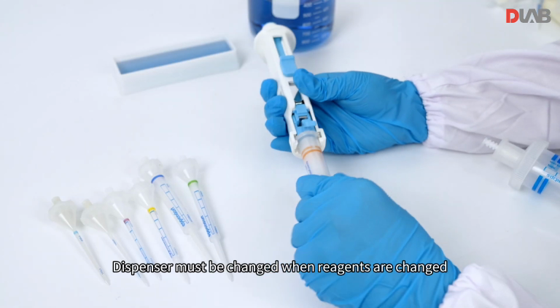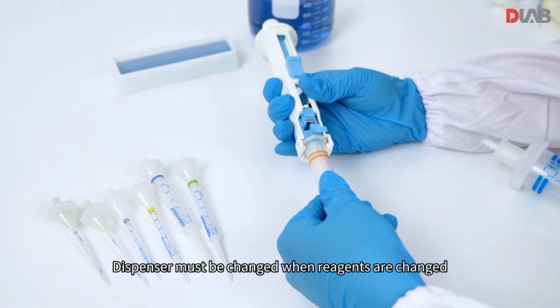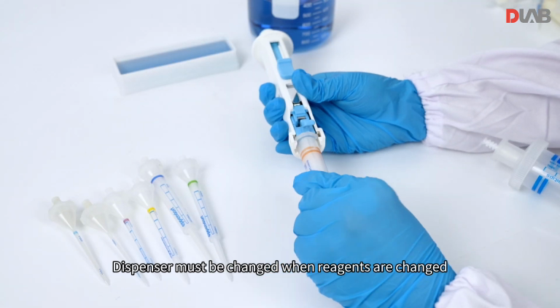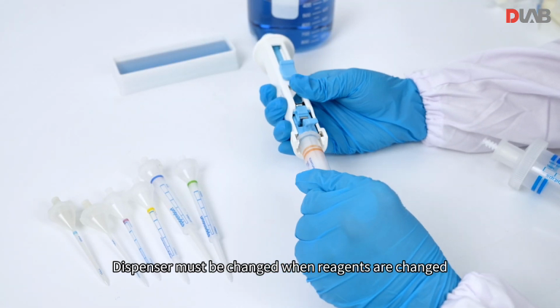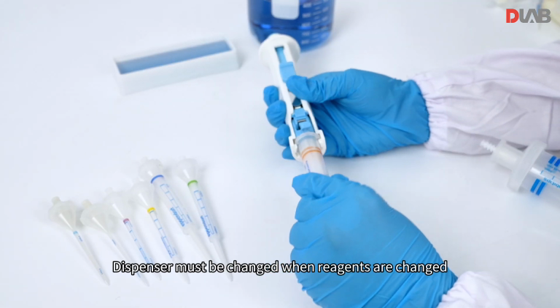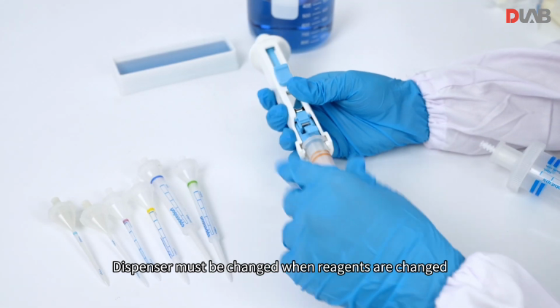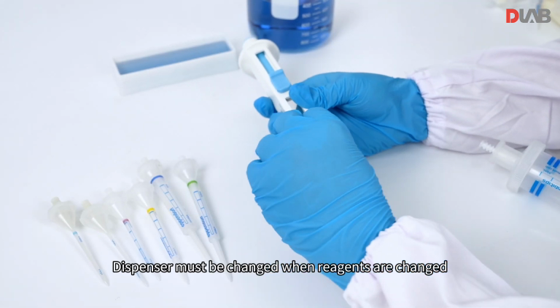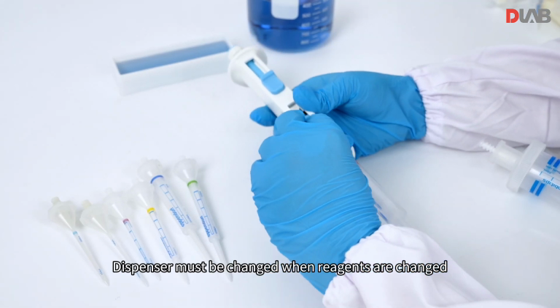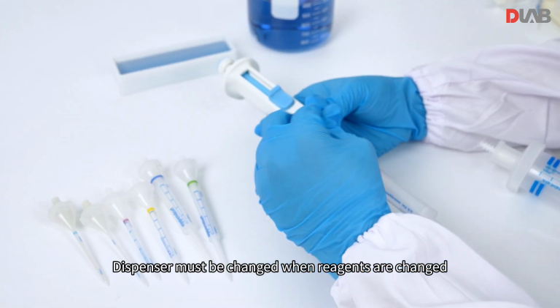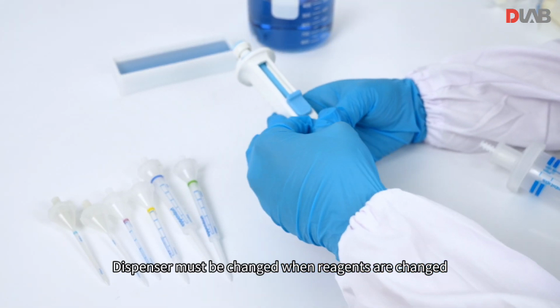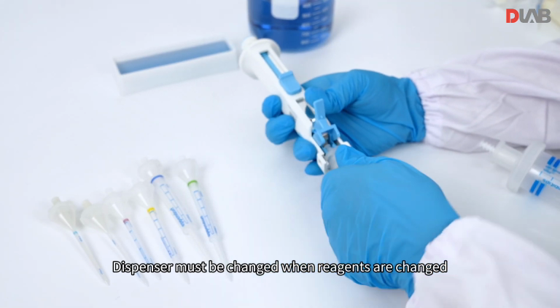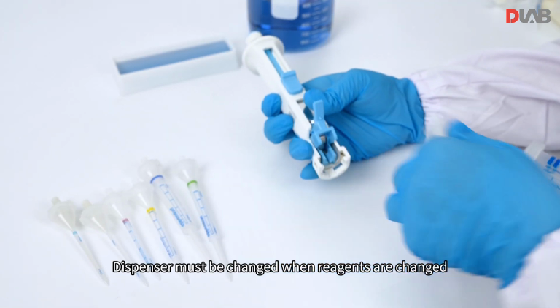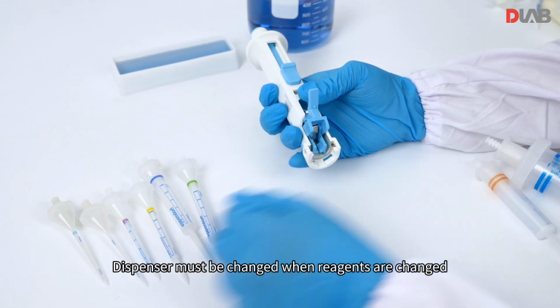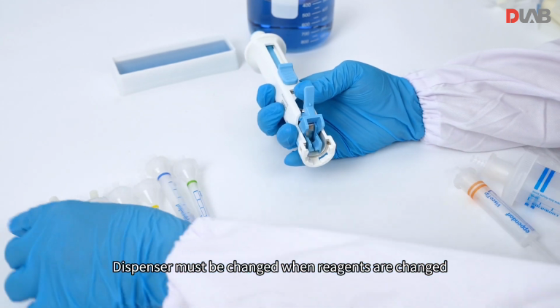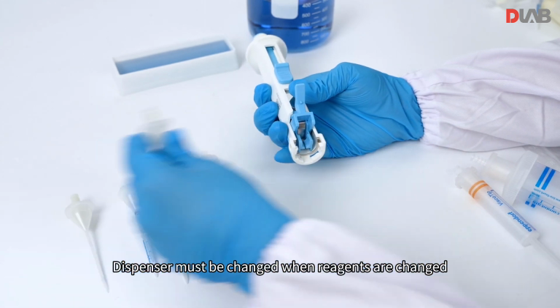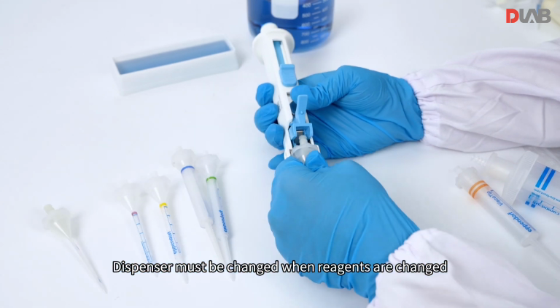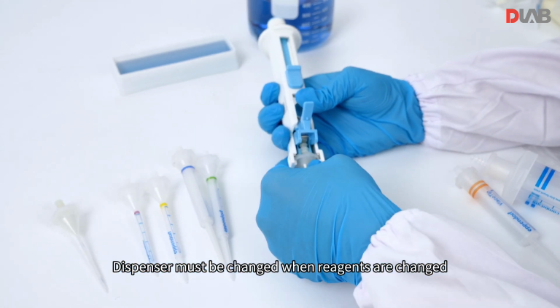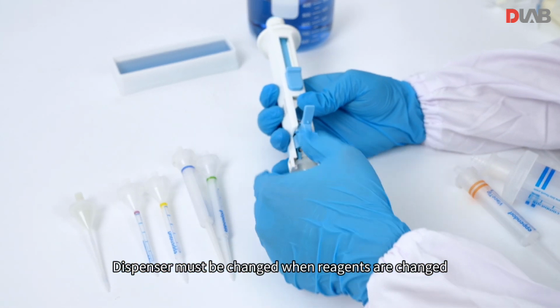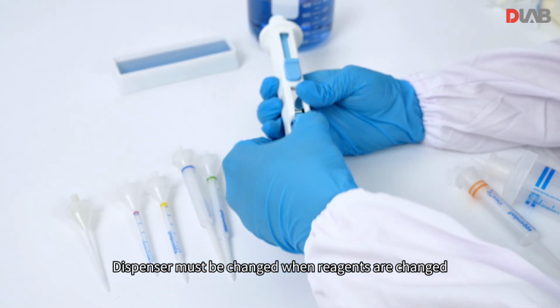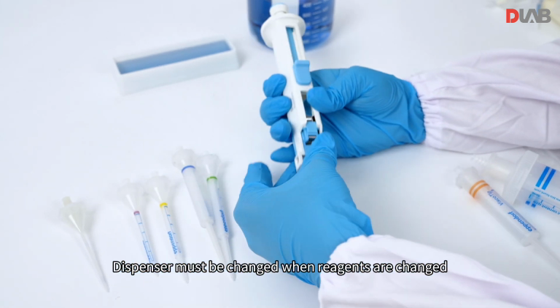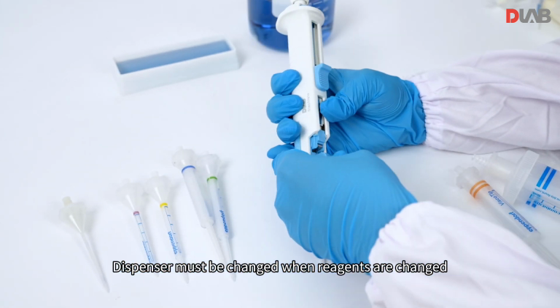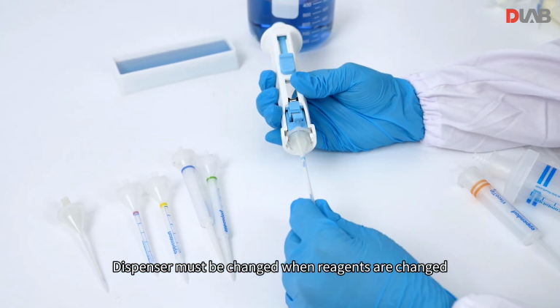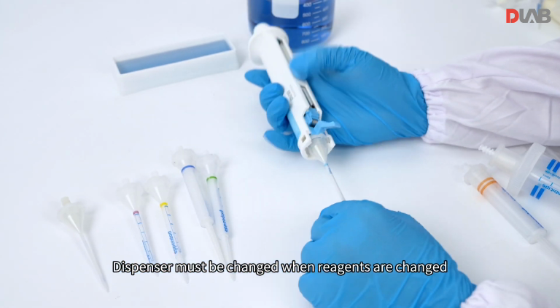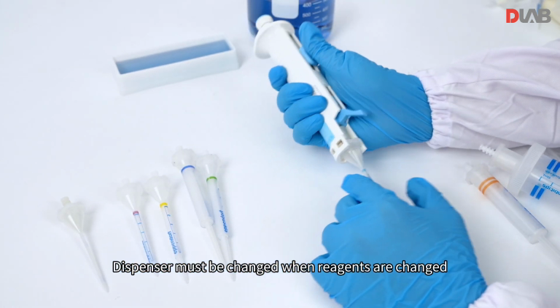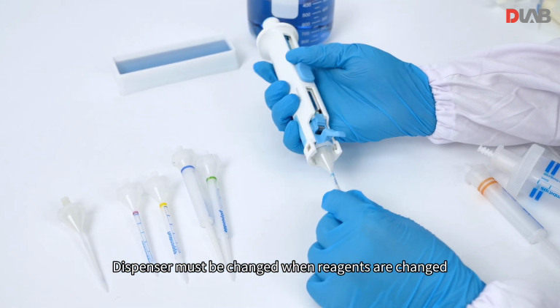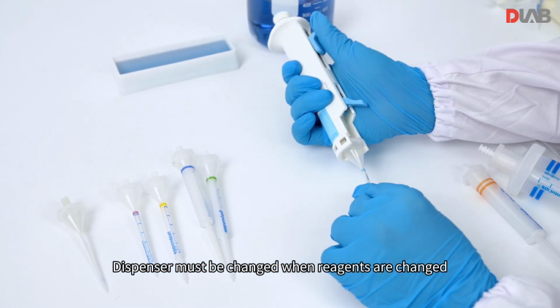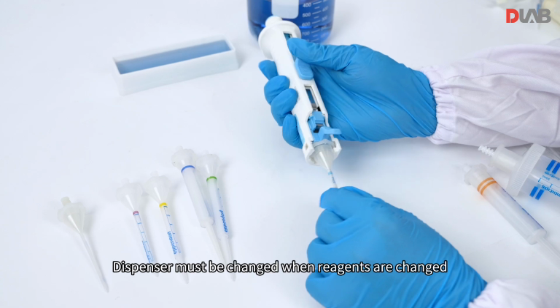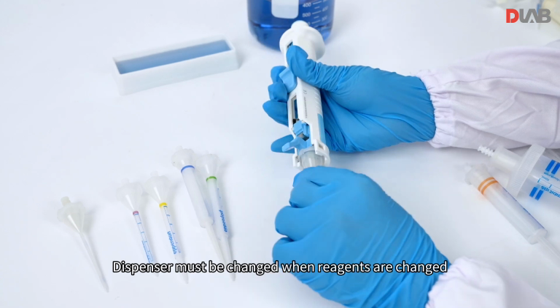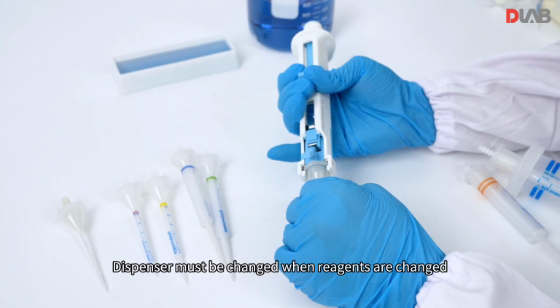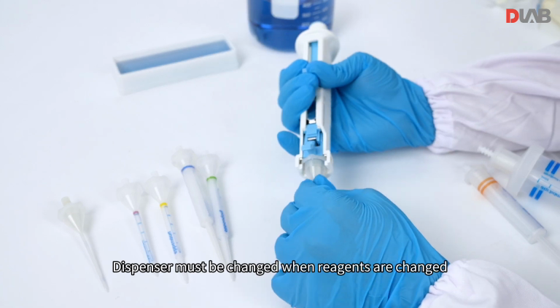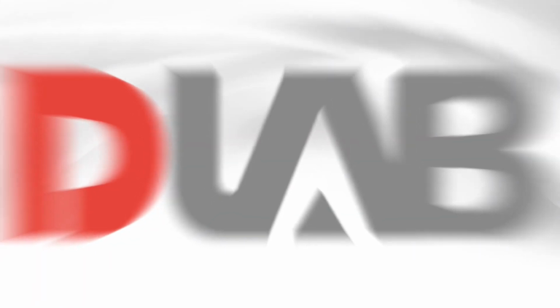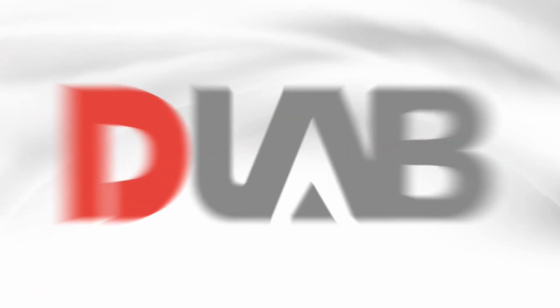The dispenser must be changed when reagents are changed.